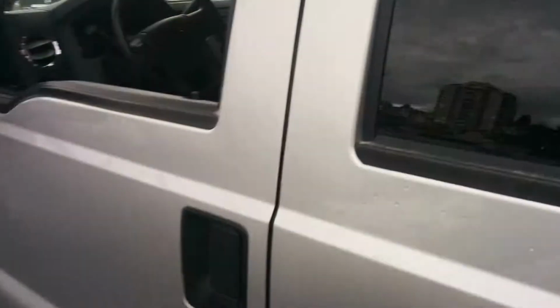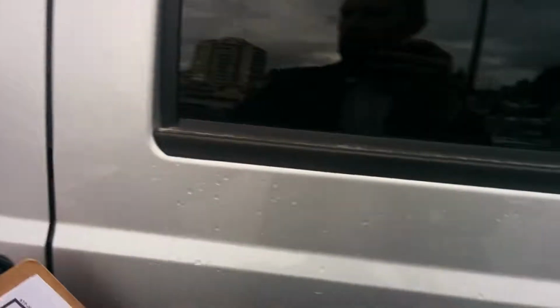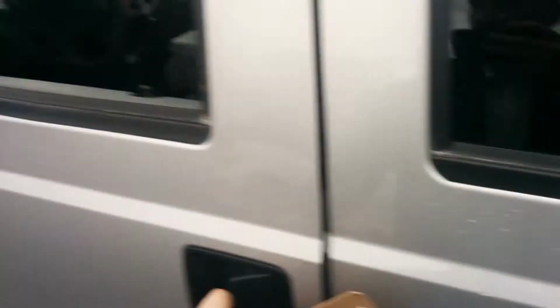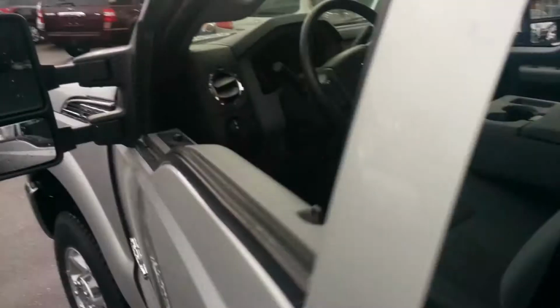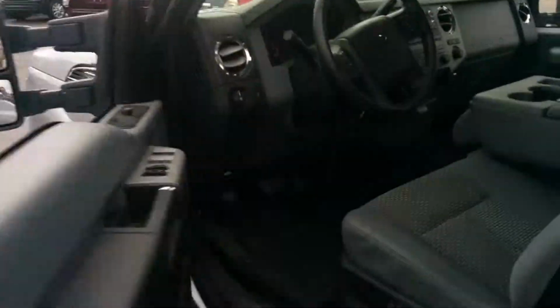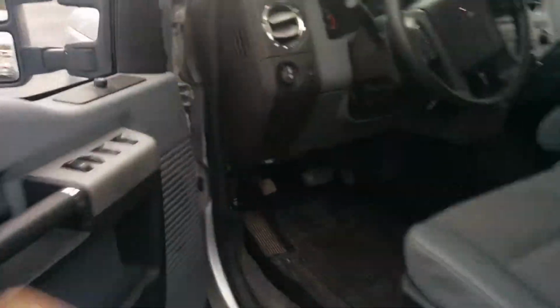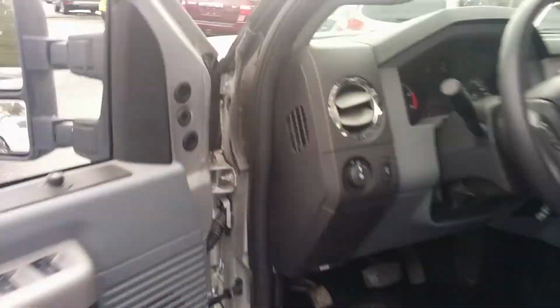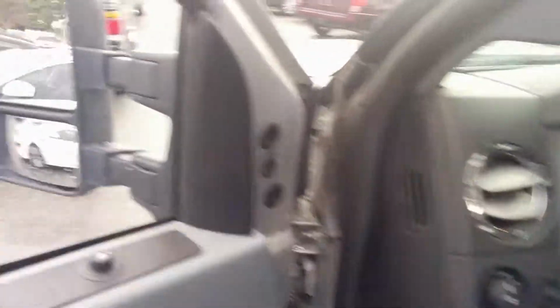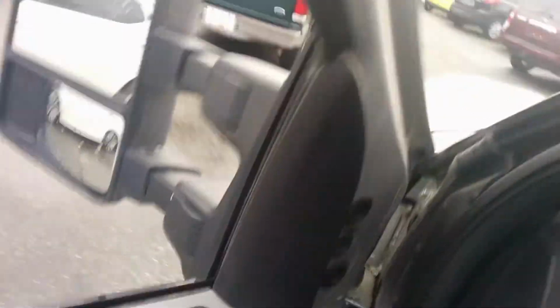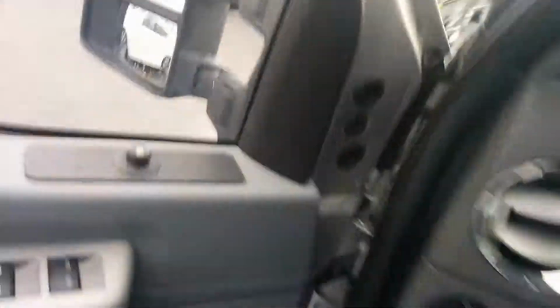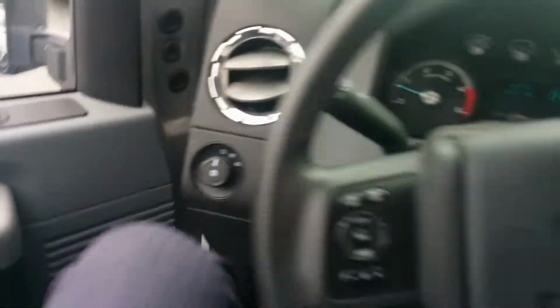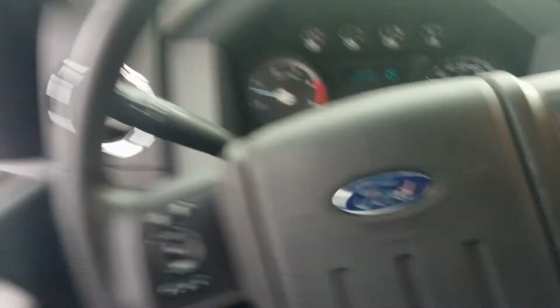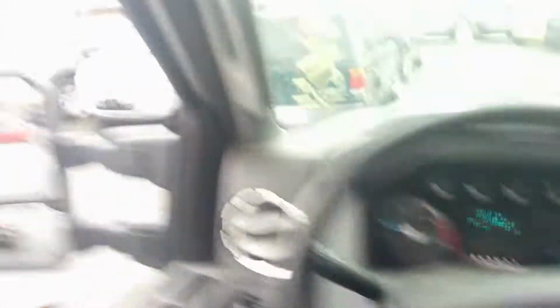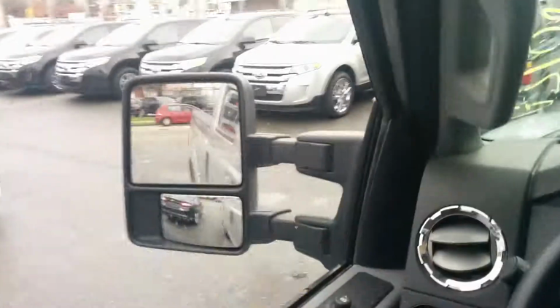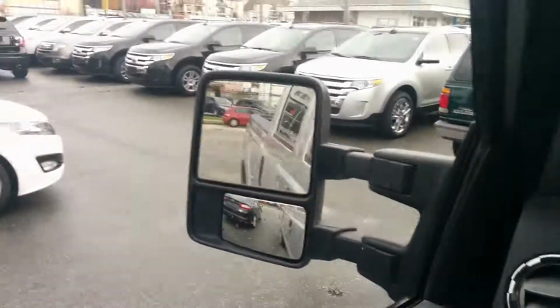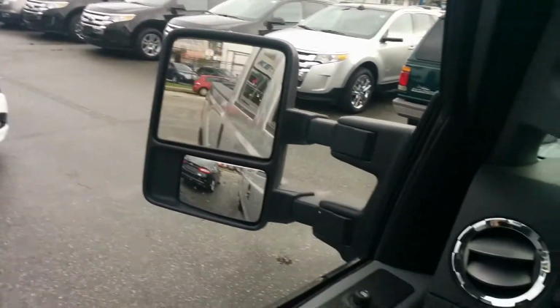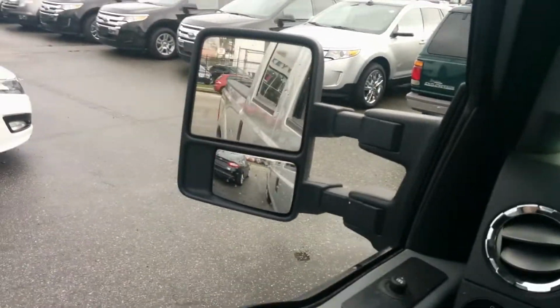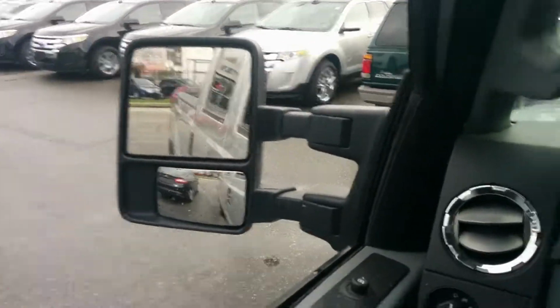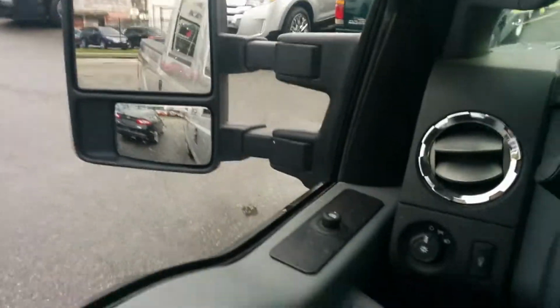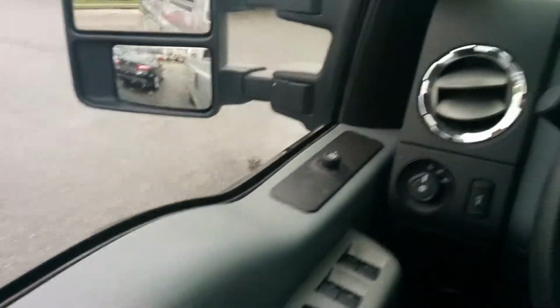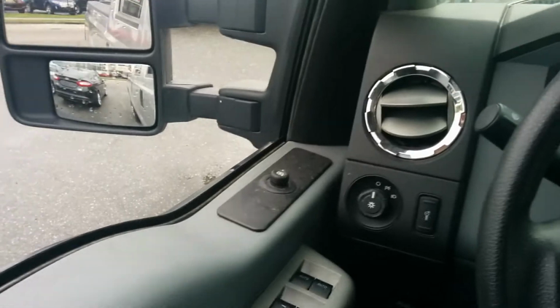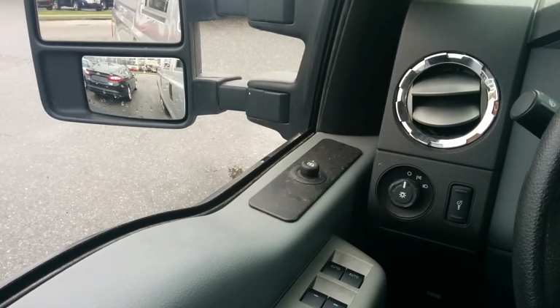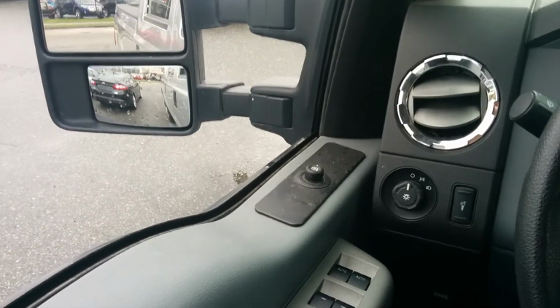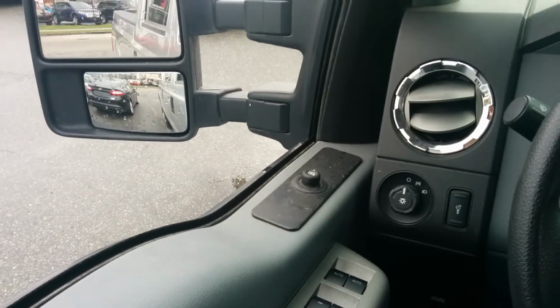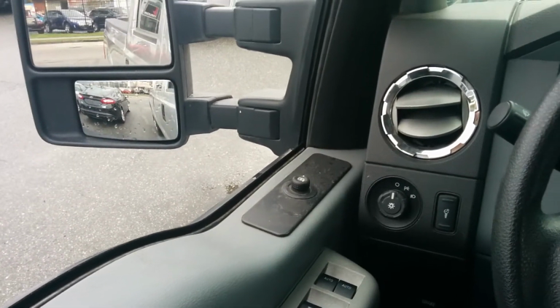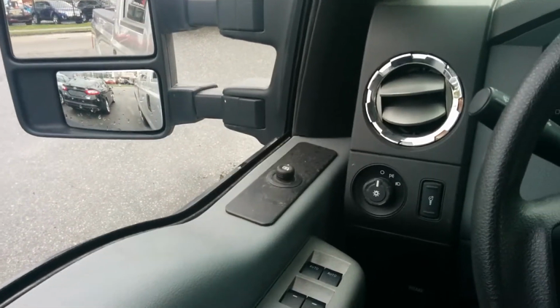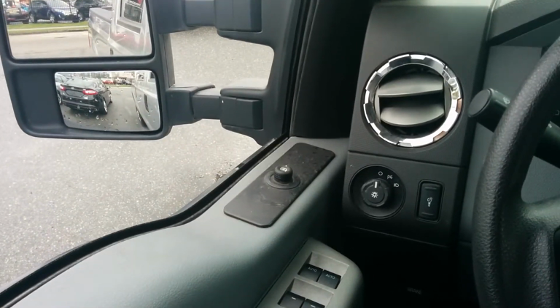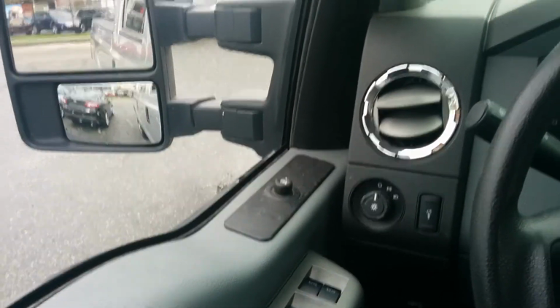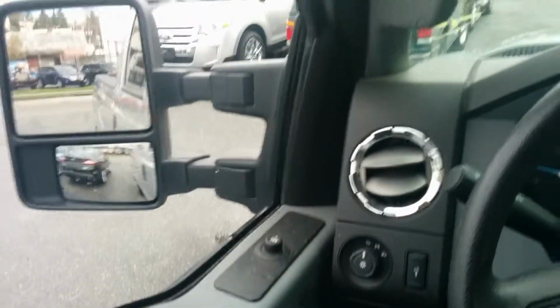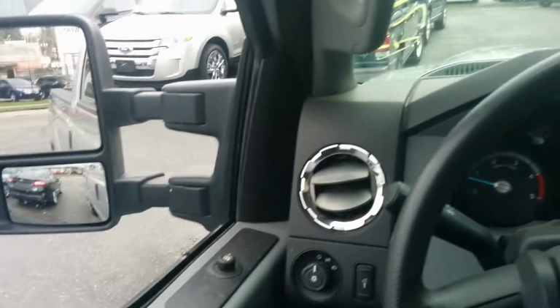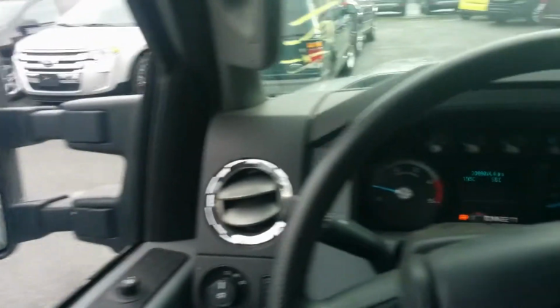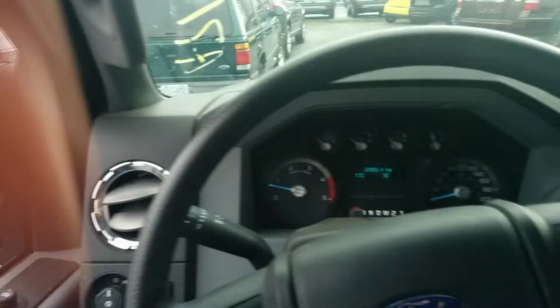Jumping in the front seat, the first thing you notice is those big trailer mirrors. You have a power group in here which gives you the power door locks, power mirrors, and power windows.